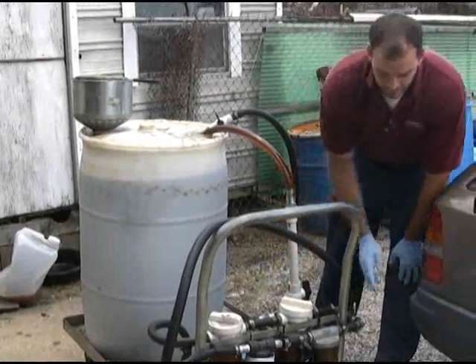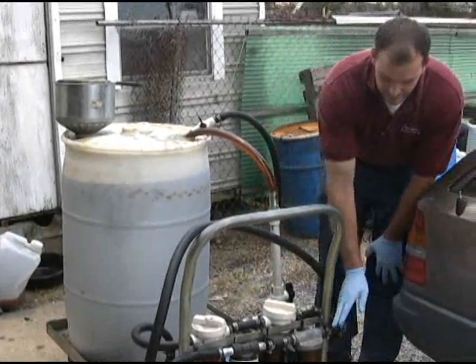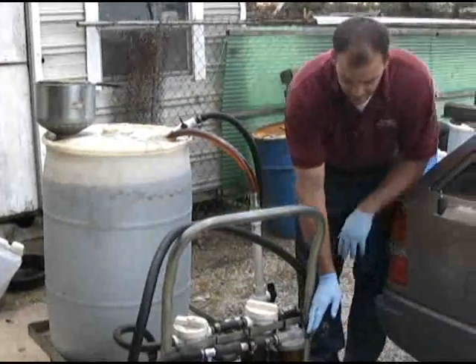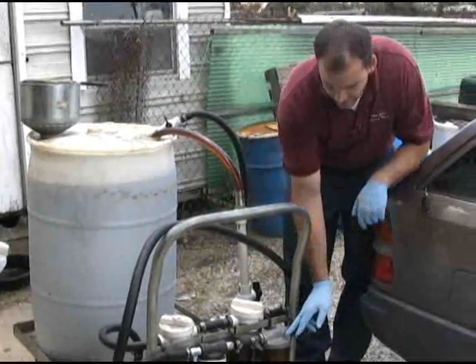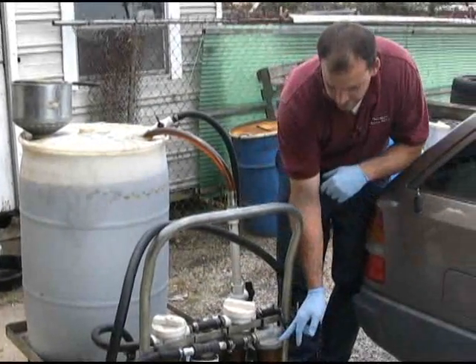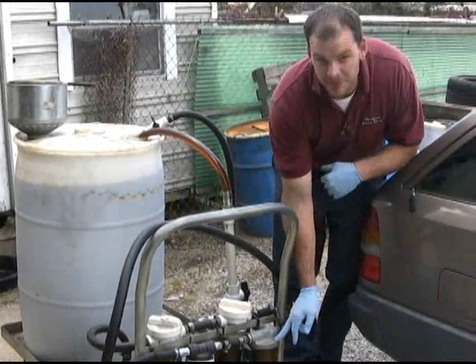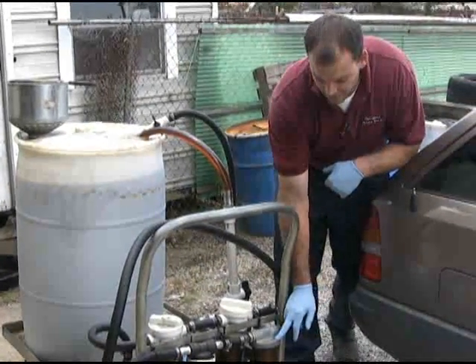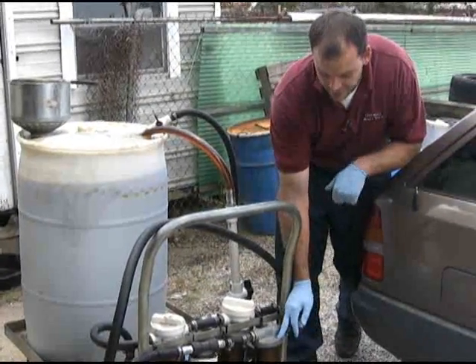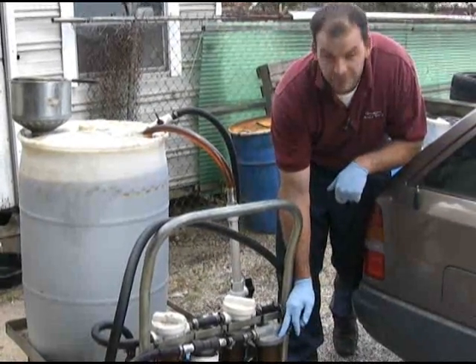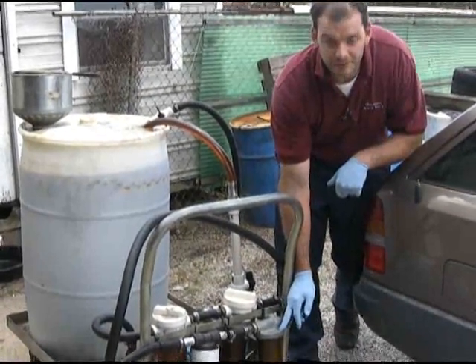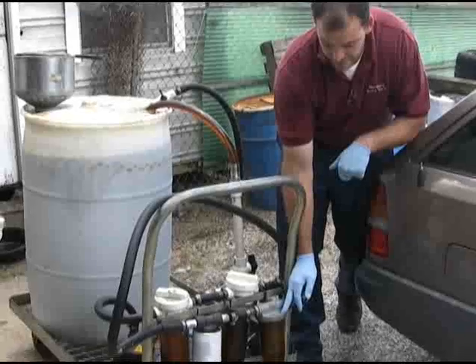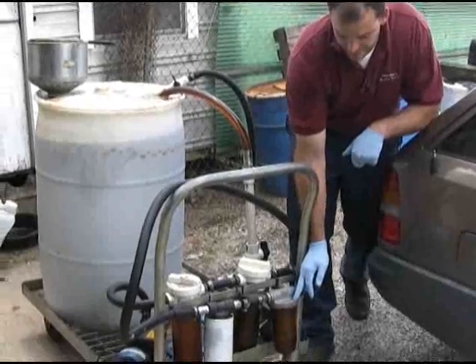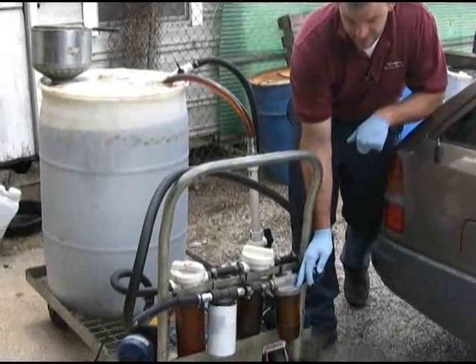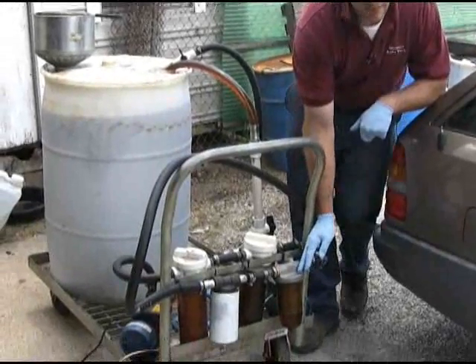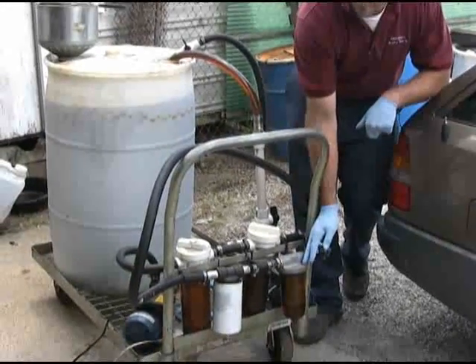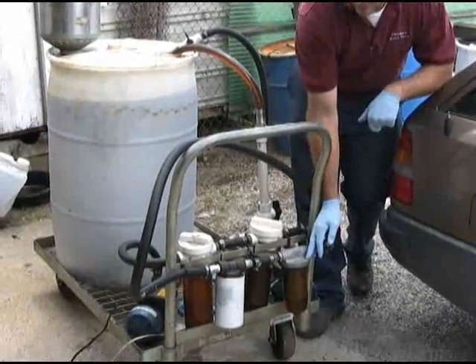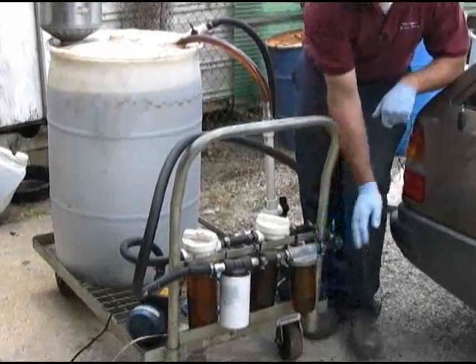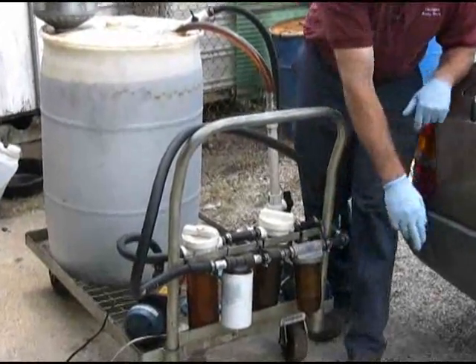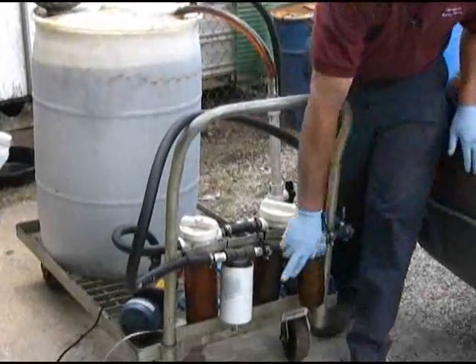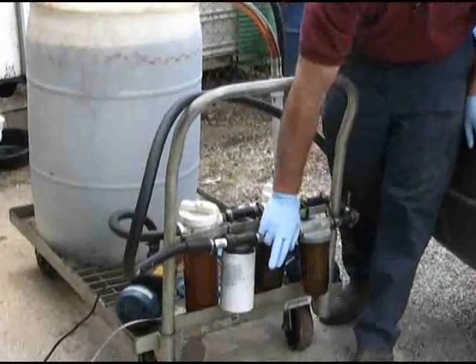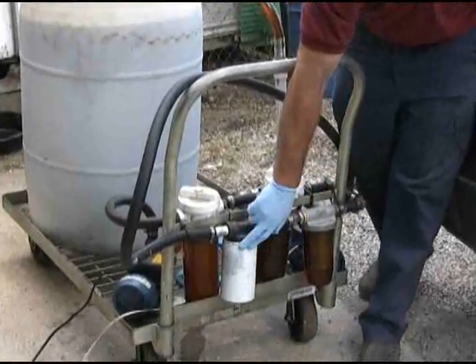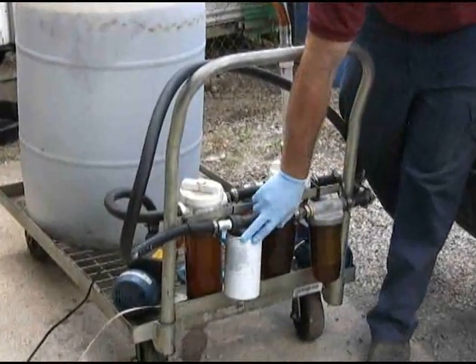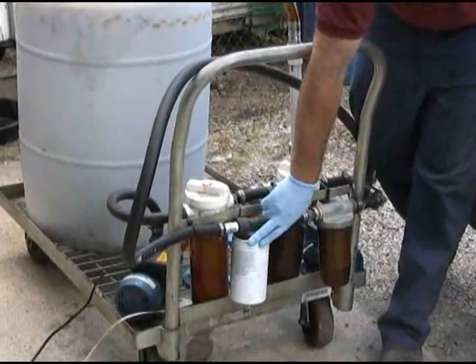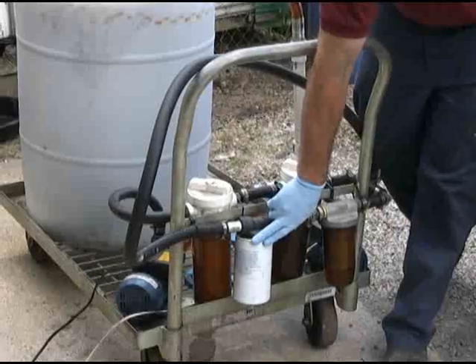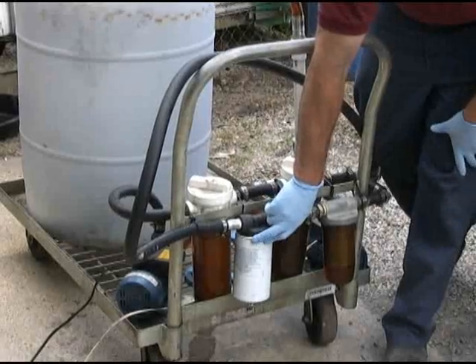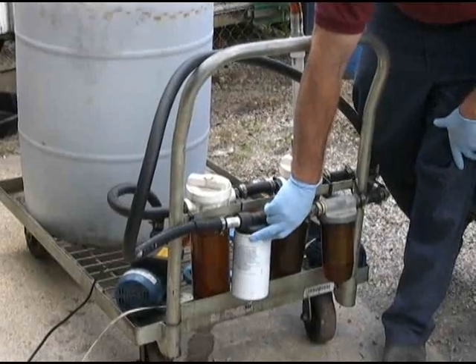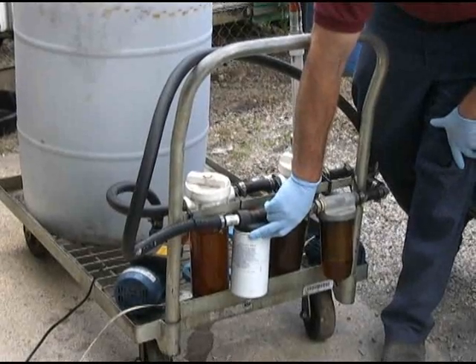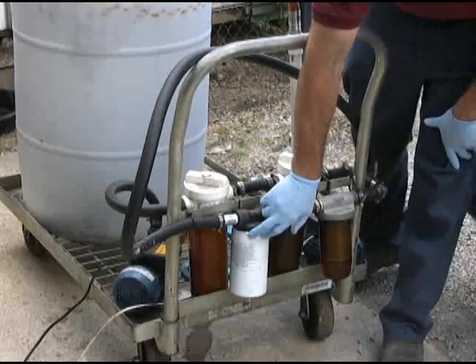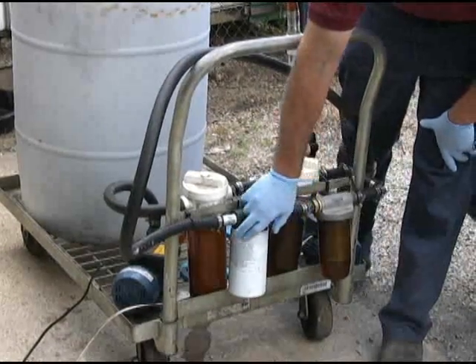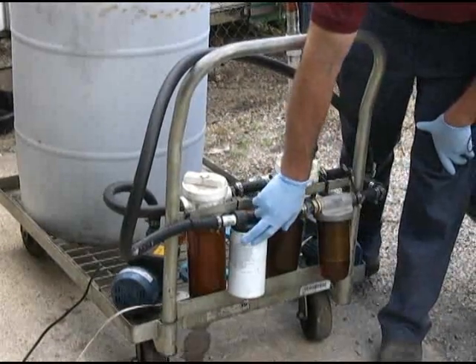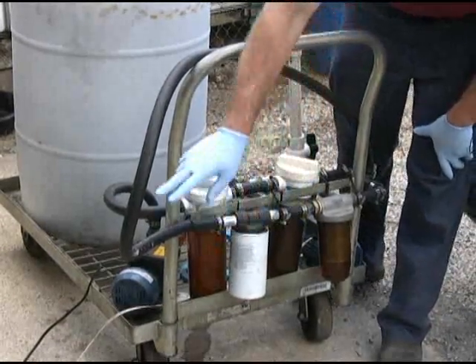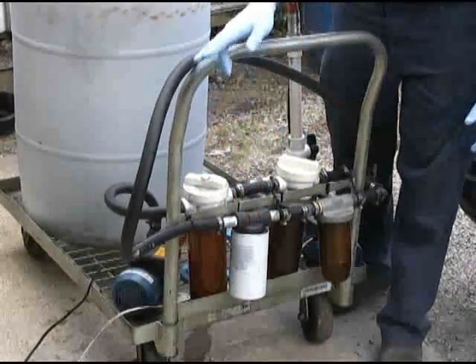Then it gets to this other filter here which is a water separator filter — I believe it is 5 micron. Then another fuel filter, broken down to another 5 microns. Once it's from there, it goes straight into the tank.